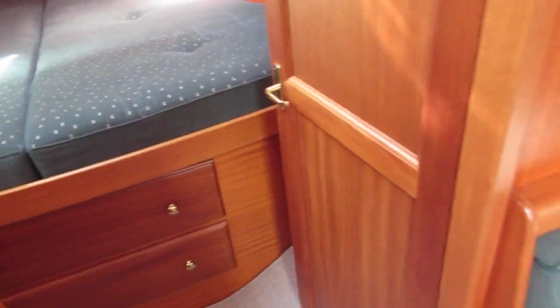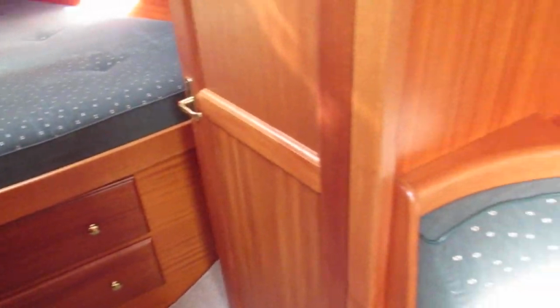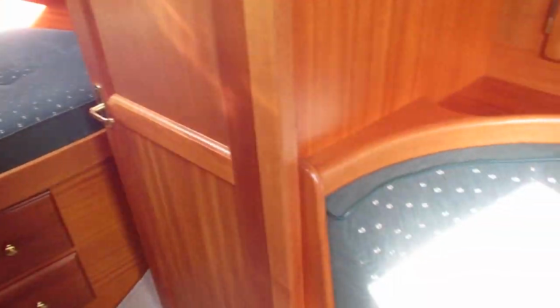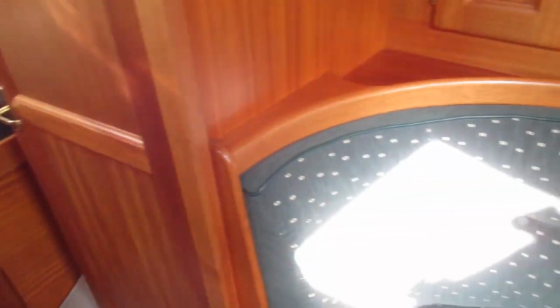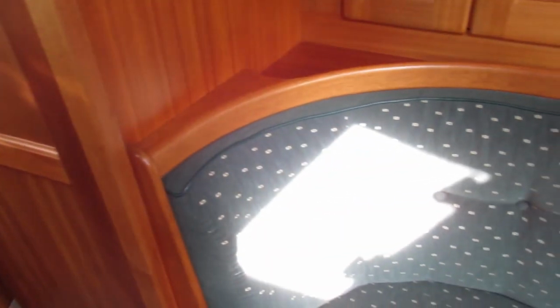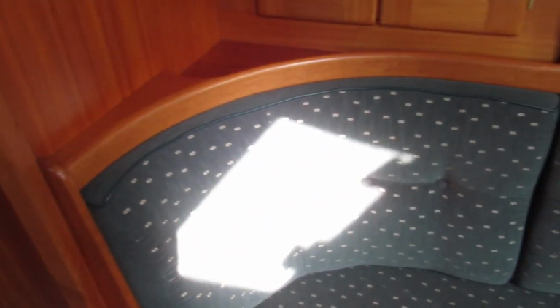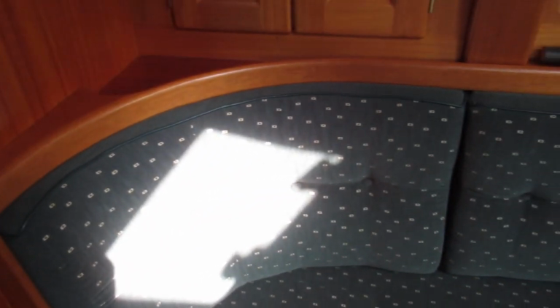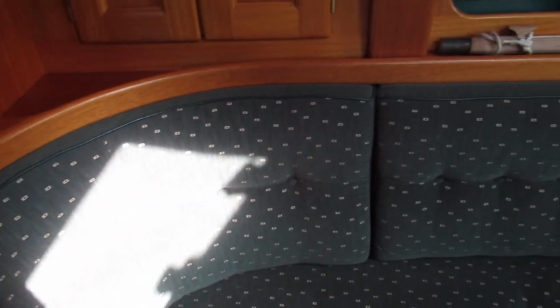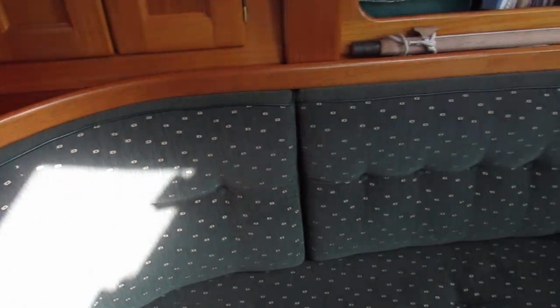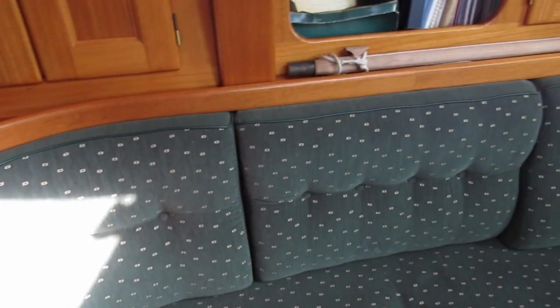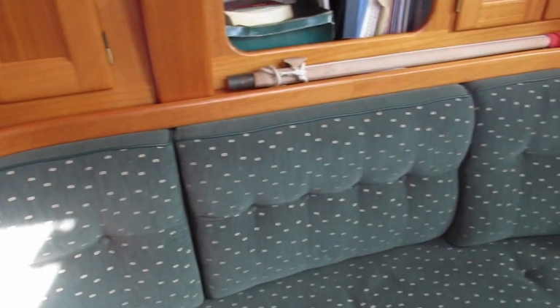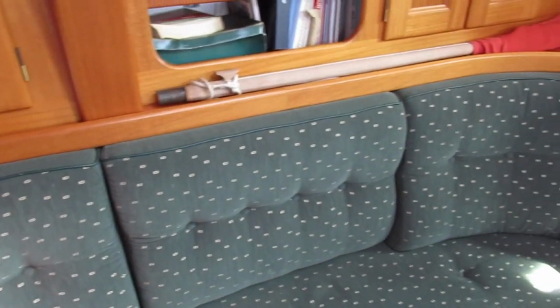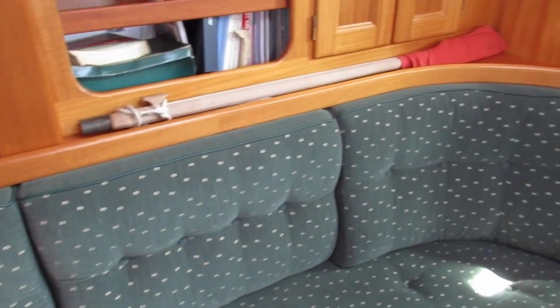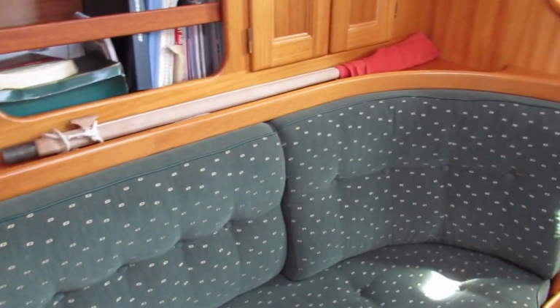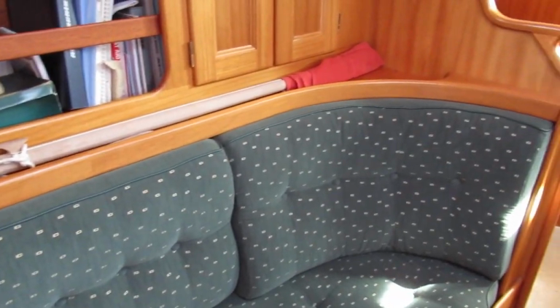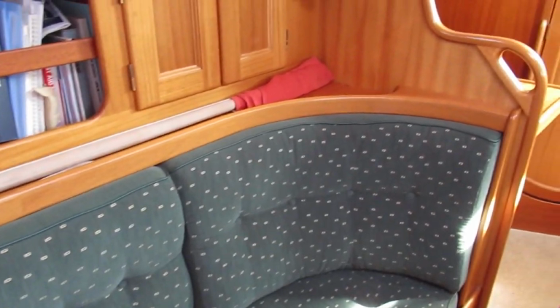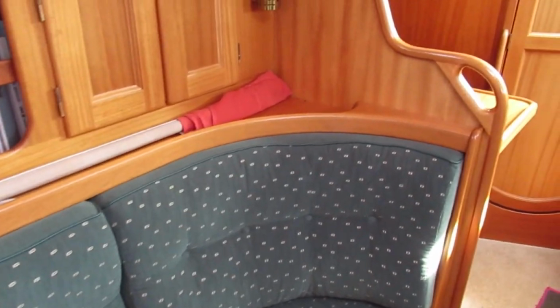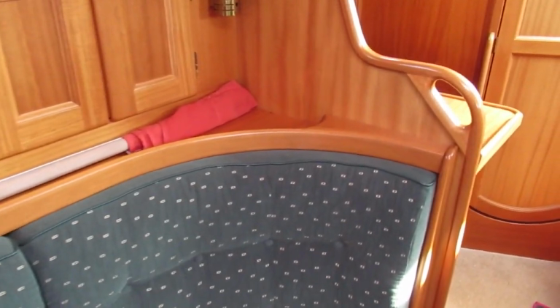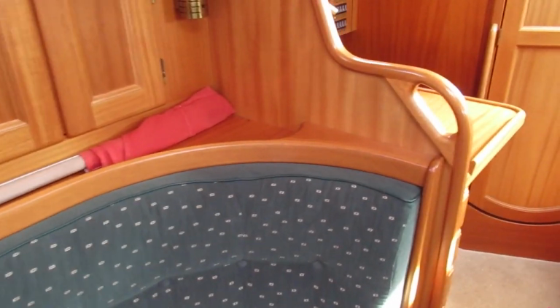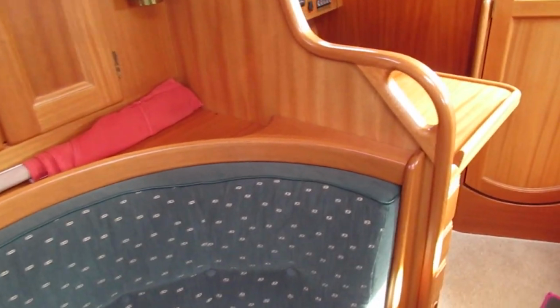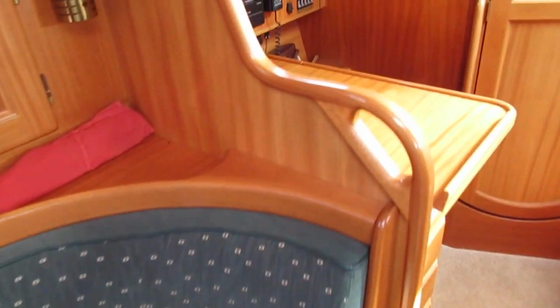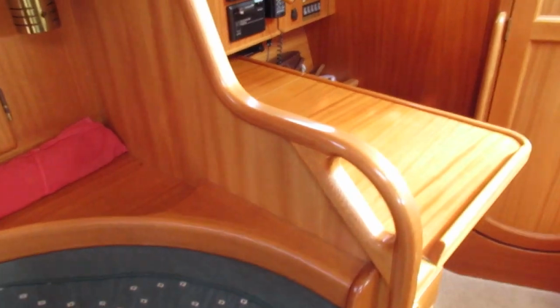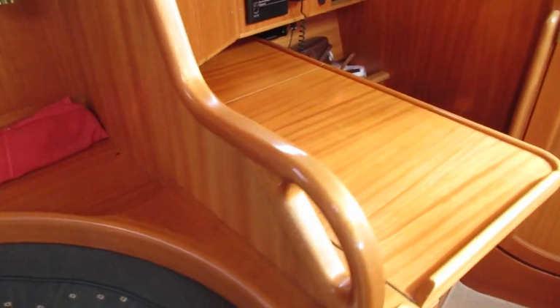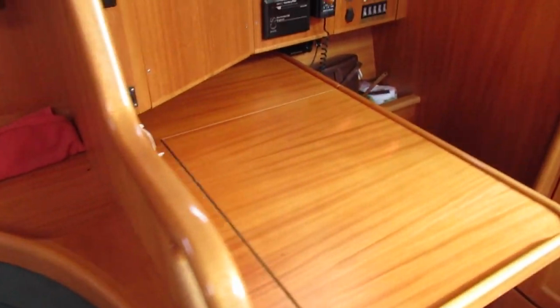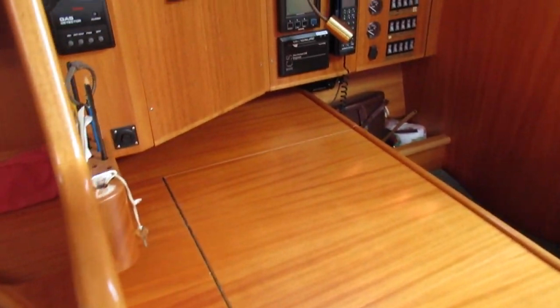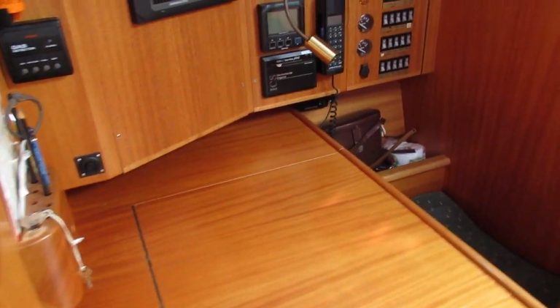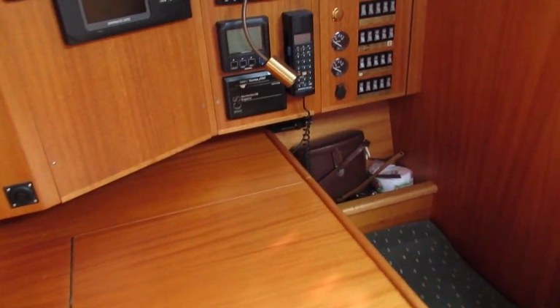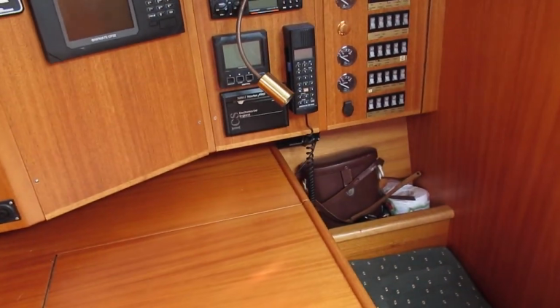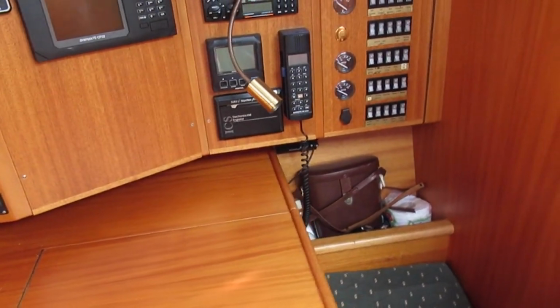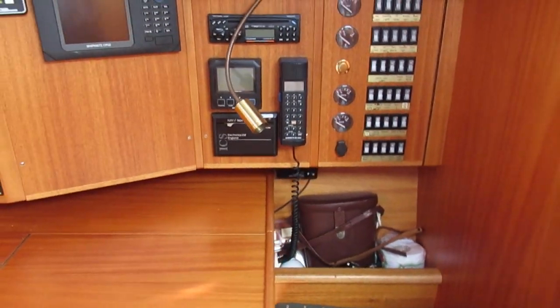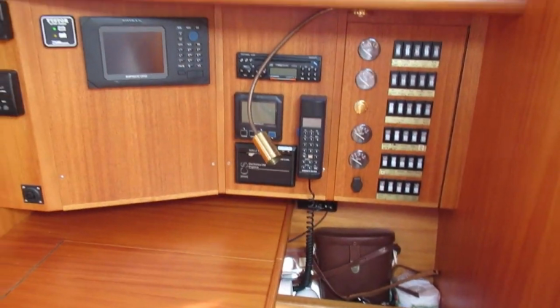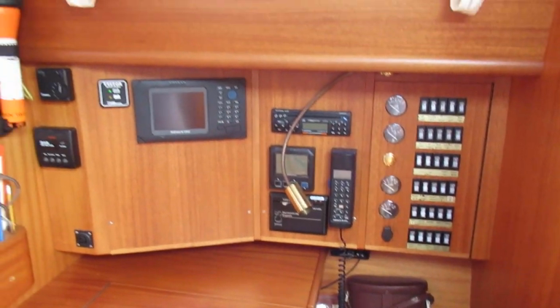And if we pan round back through the saloon, we come to the forward facing nav station to starboard.